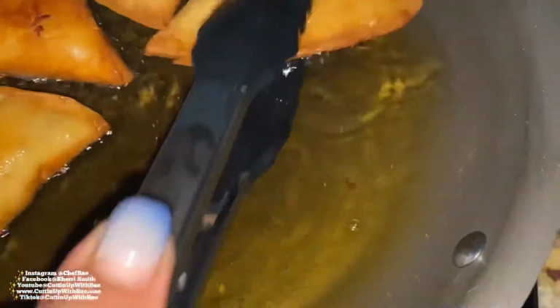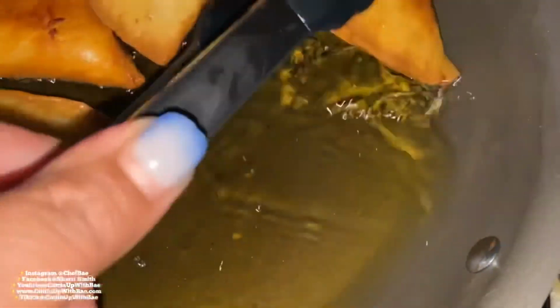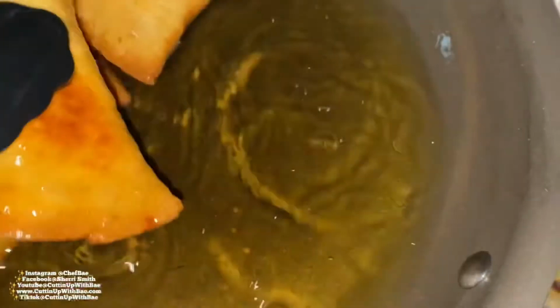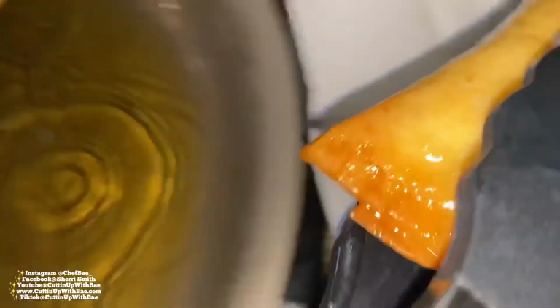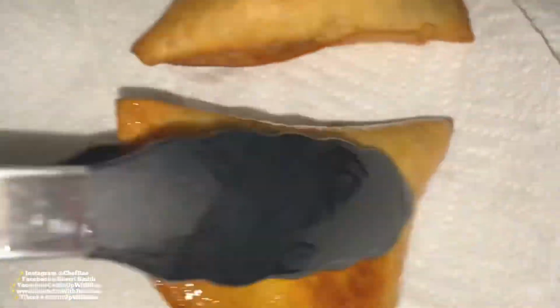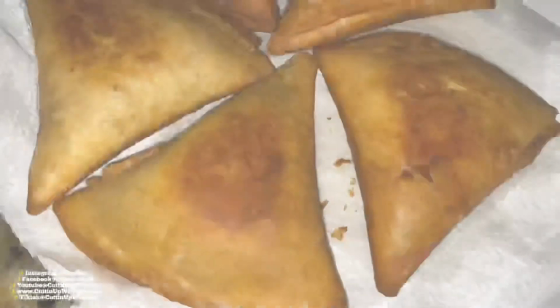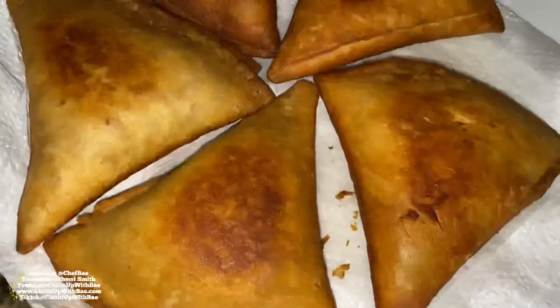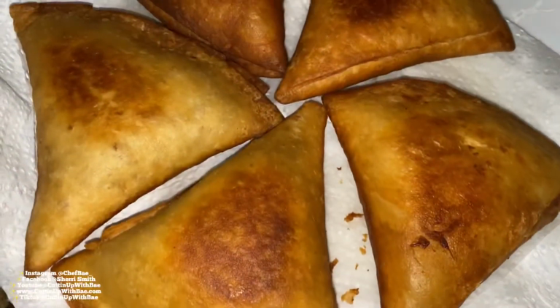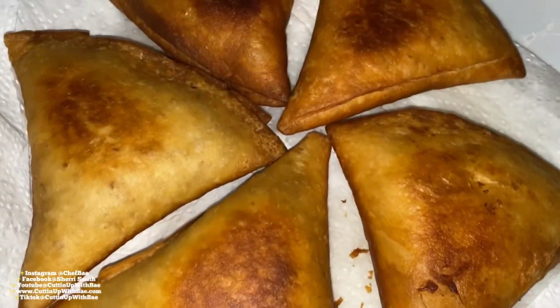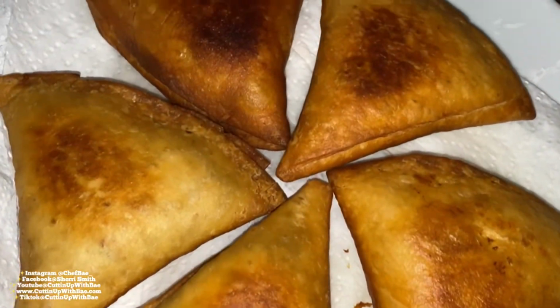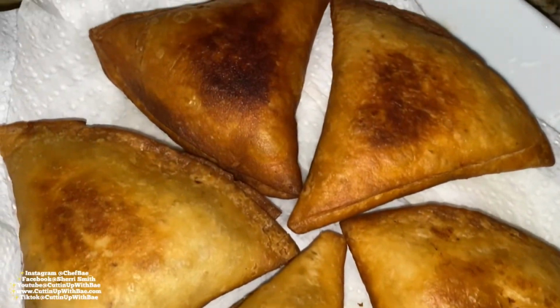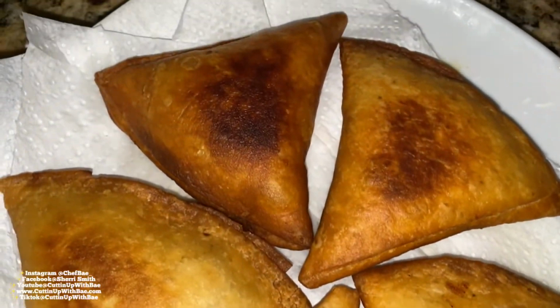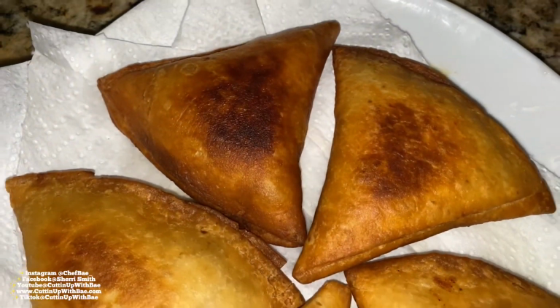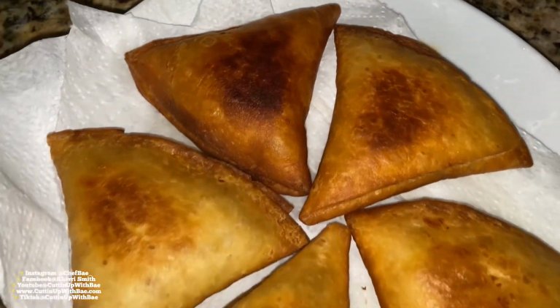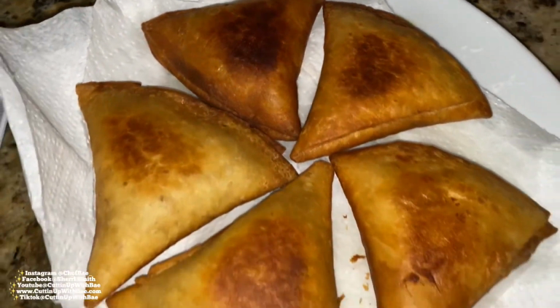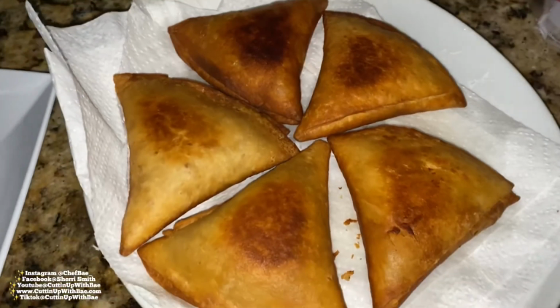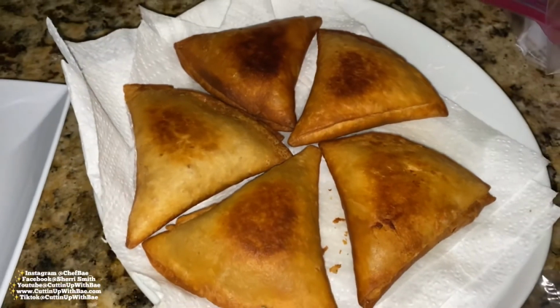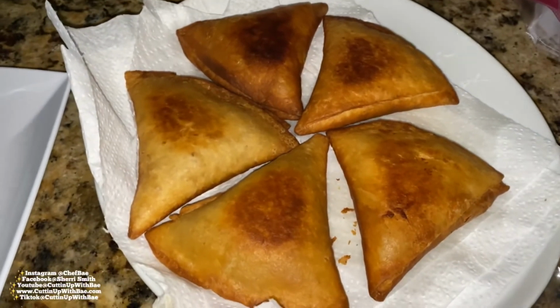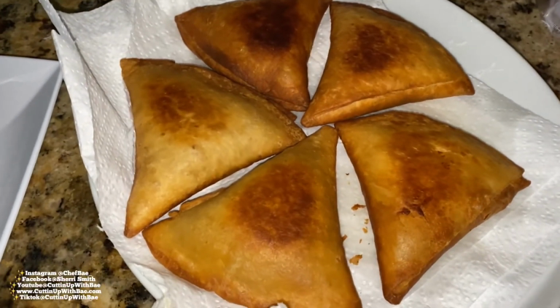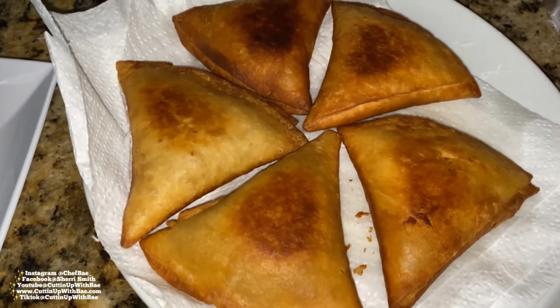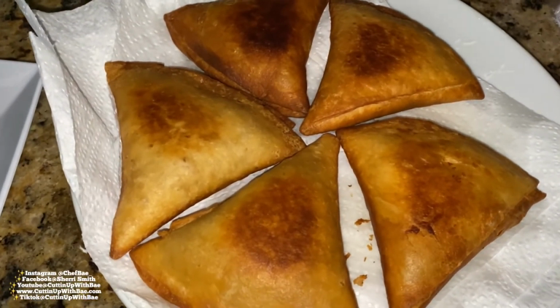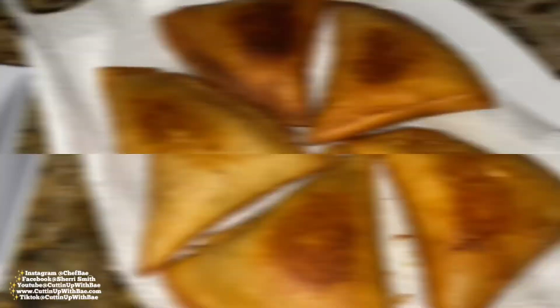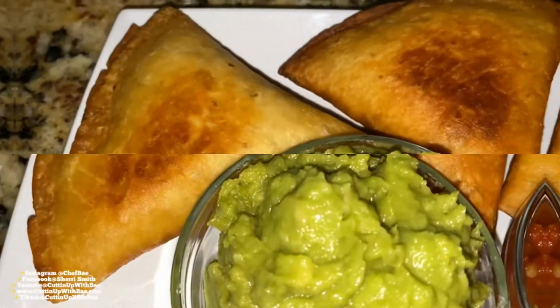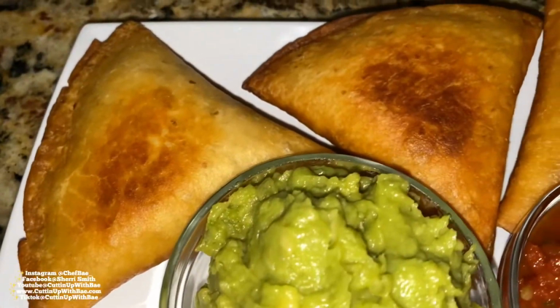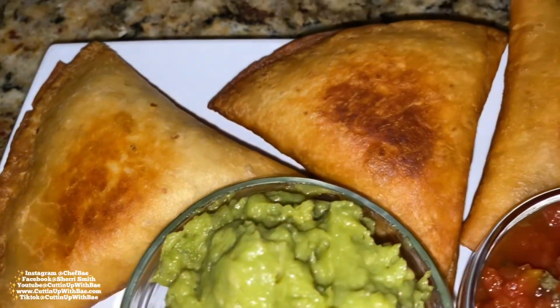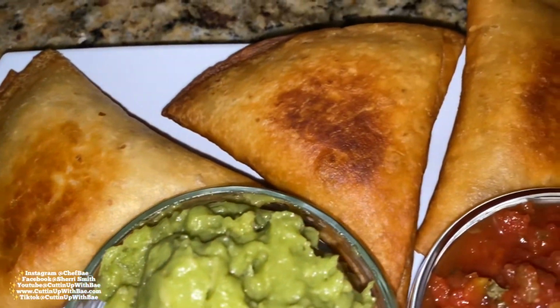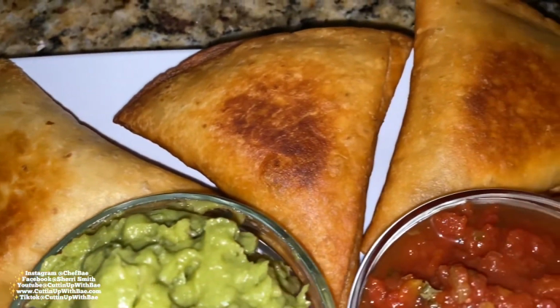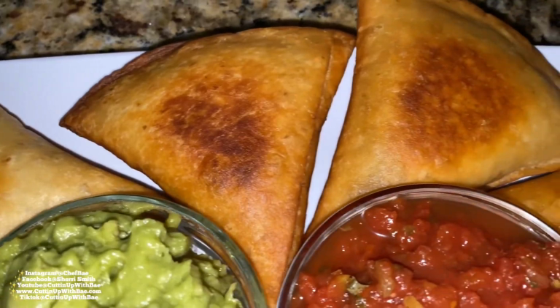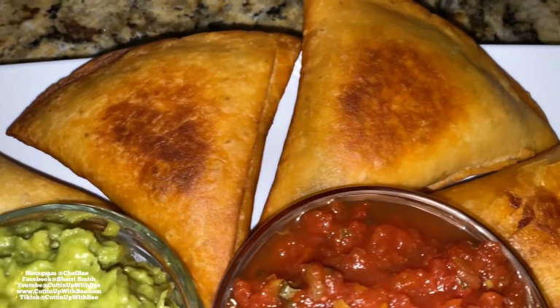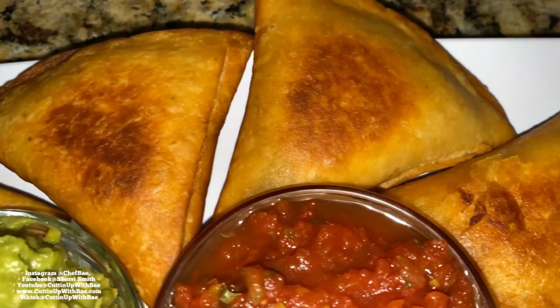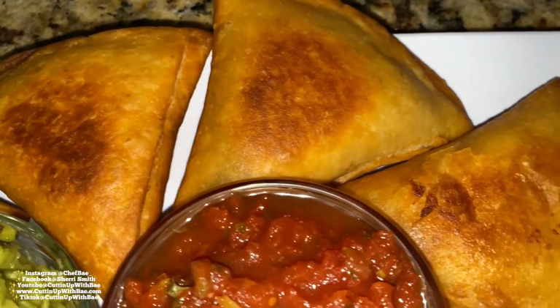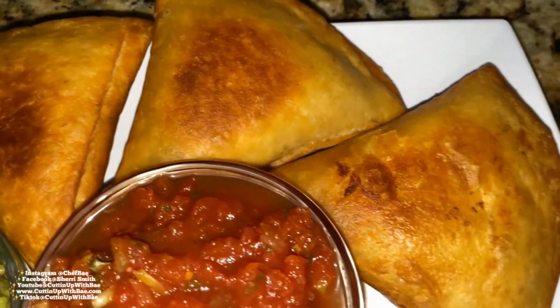These are looking delicious and golden brown, so we're going to transfer them onto a napkin to blot out some of the grease. From there we're going to serve them with some guacamole, some salsa, and sour cream if you have it — these look so delicious.